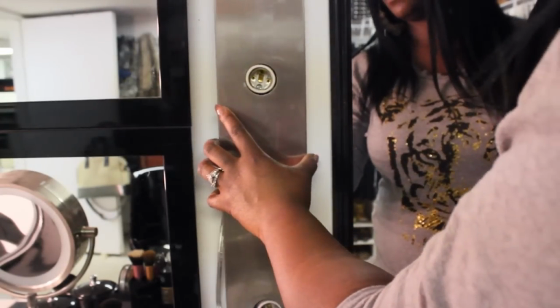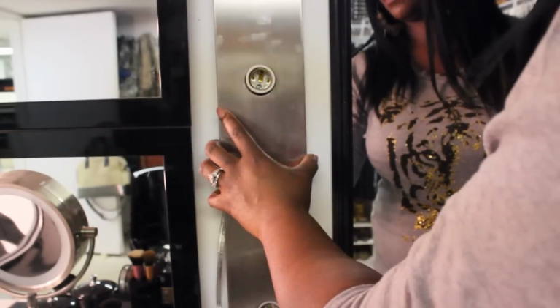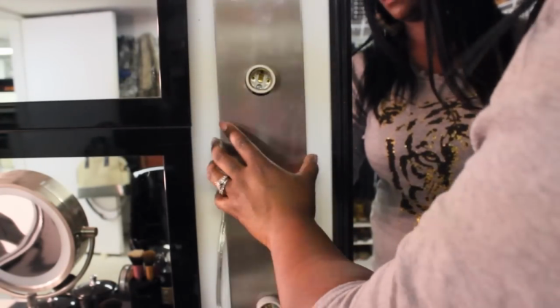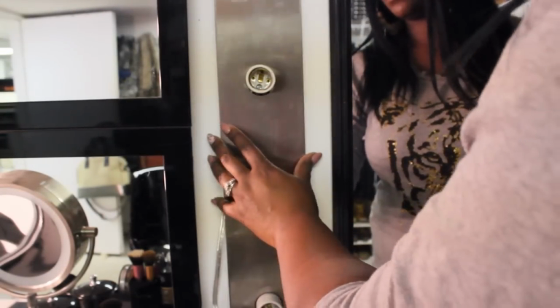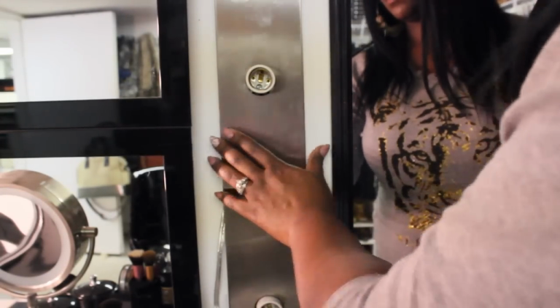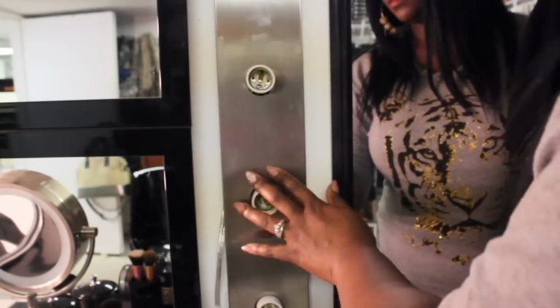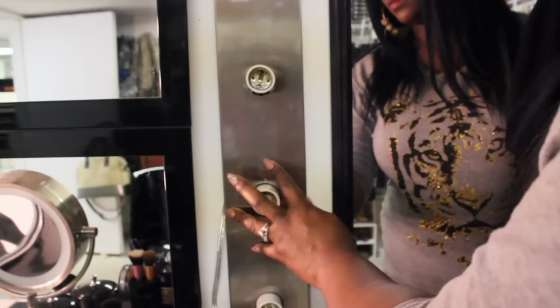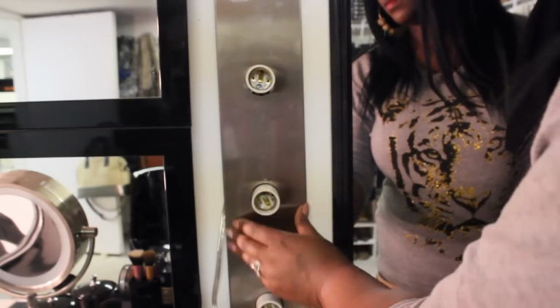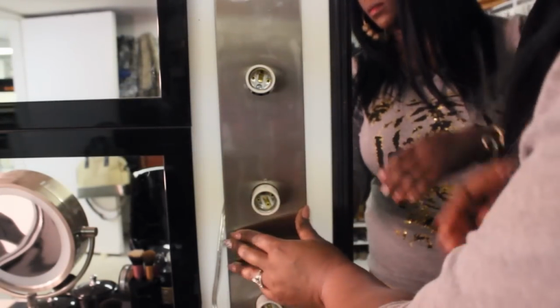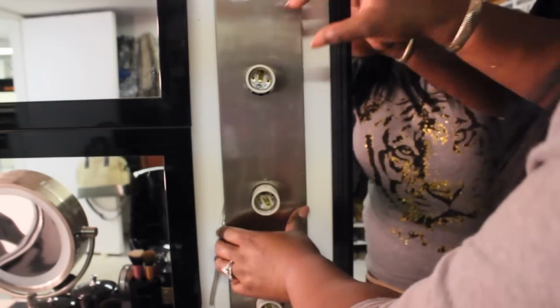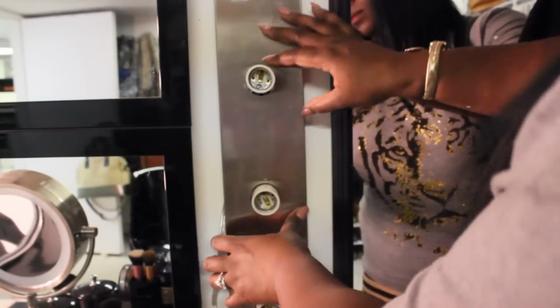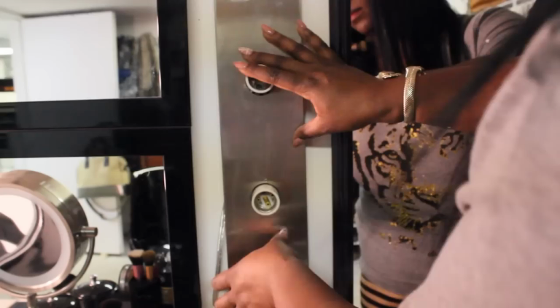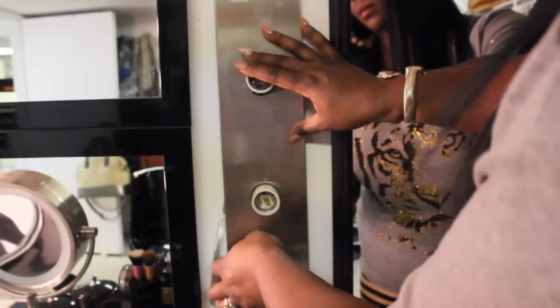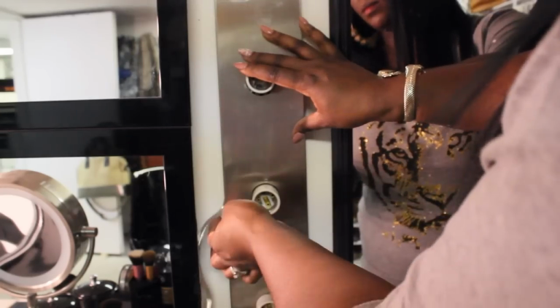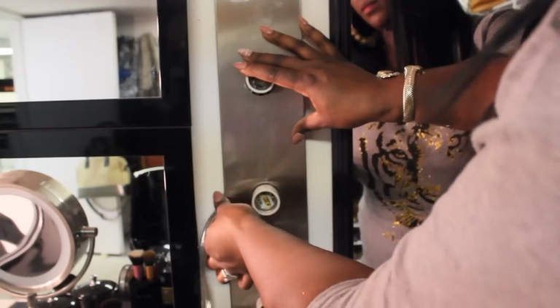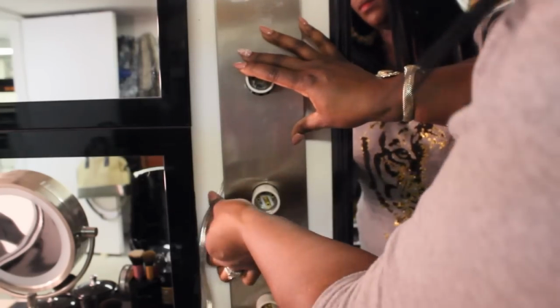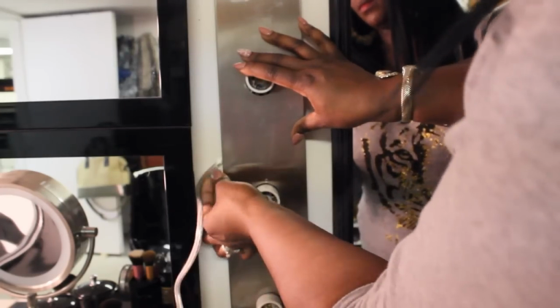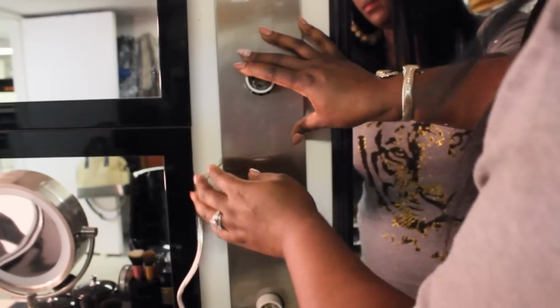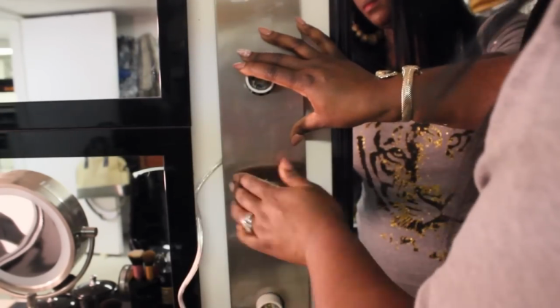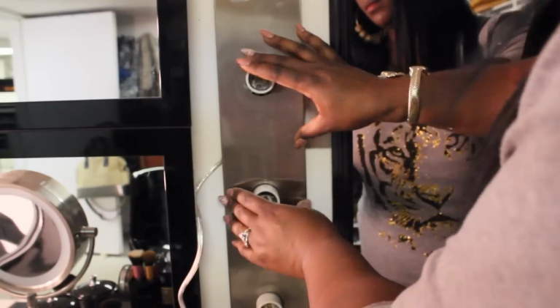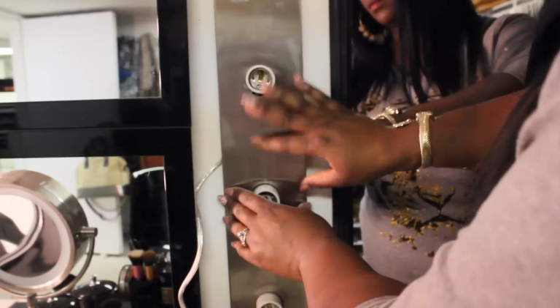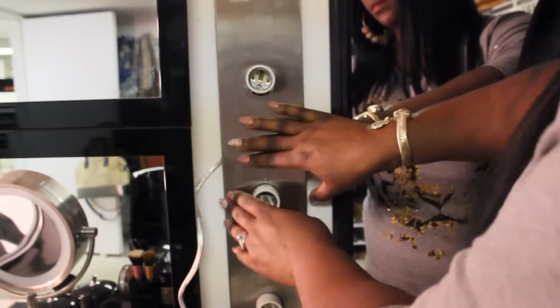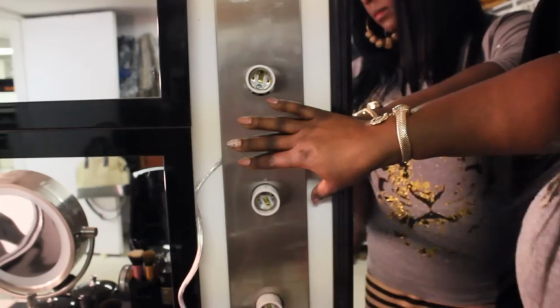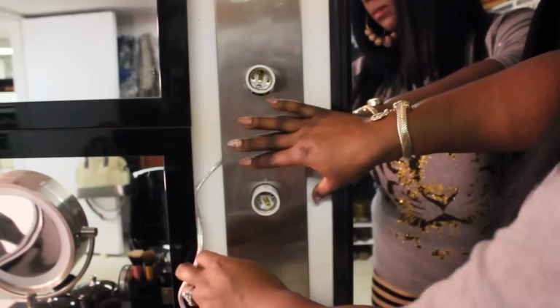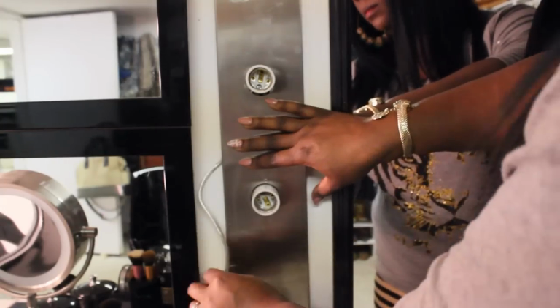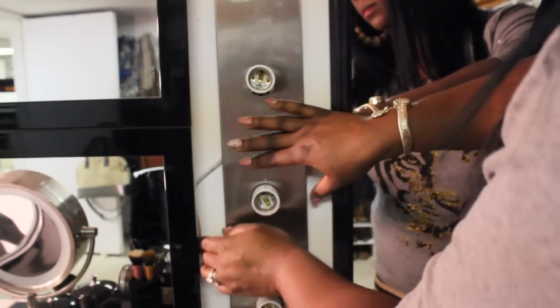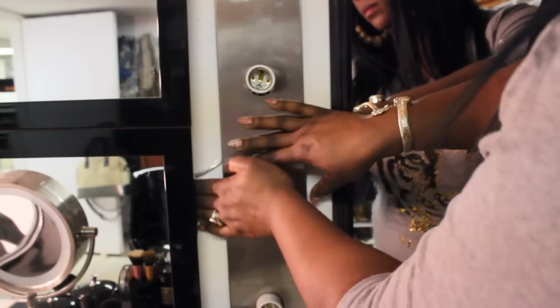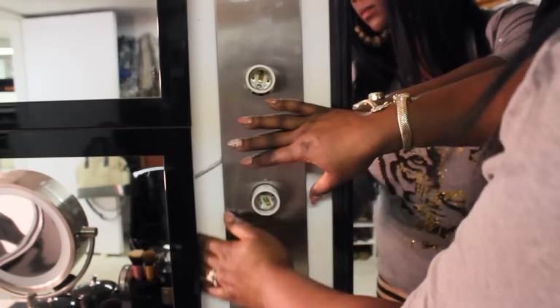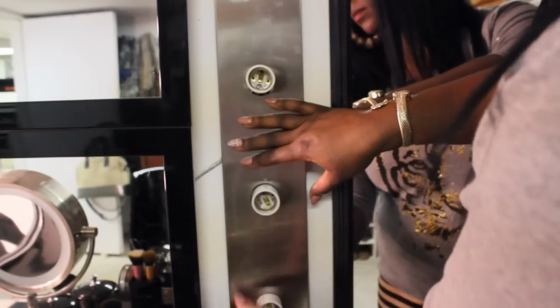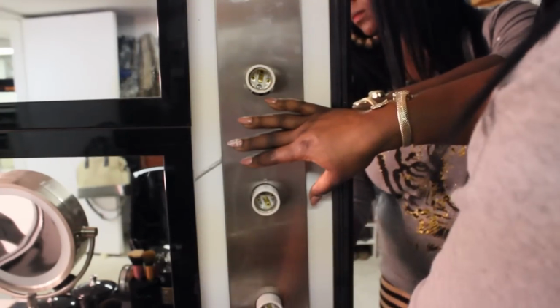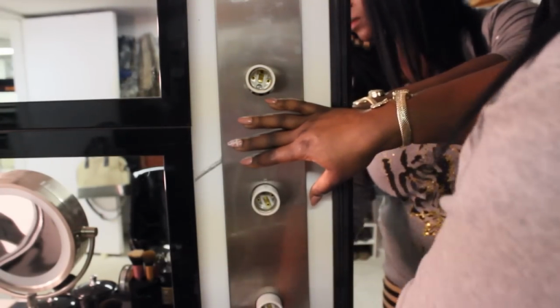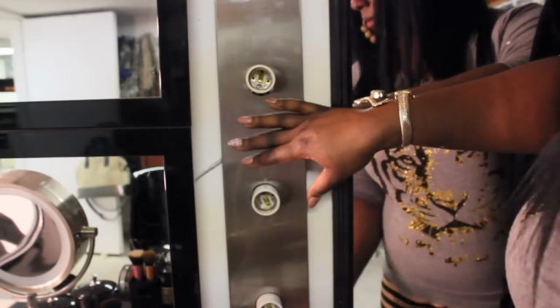All you have left to do is attach the face plate, attach the socket covers, and then you can go ahead and put your light bulbs in.